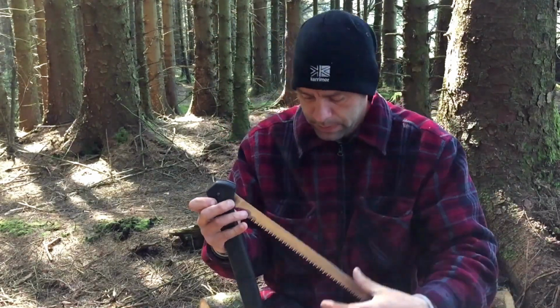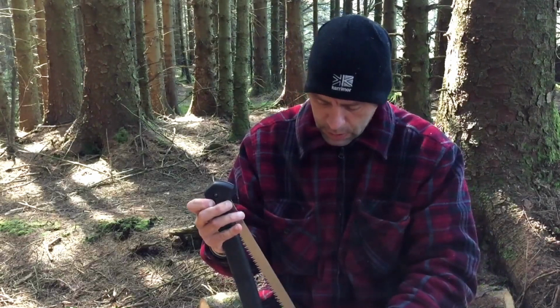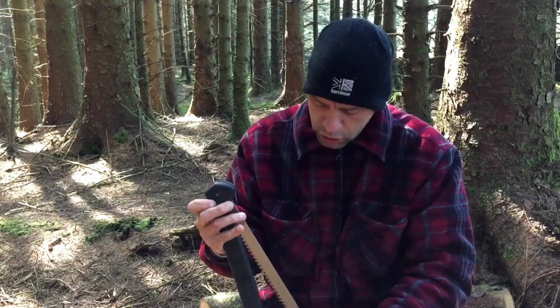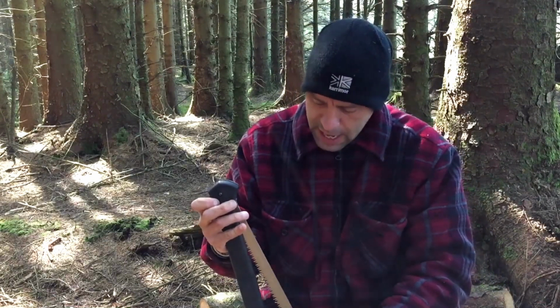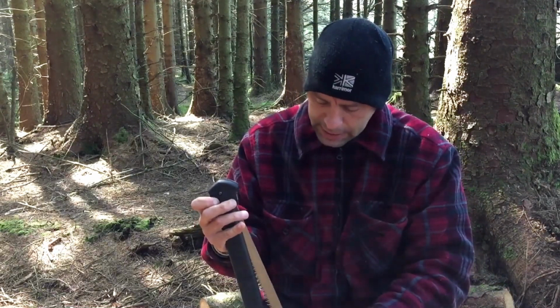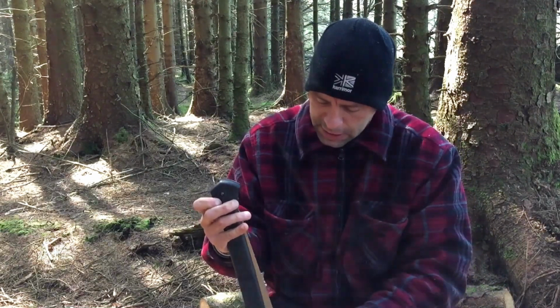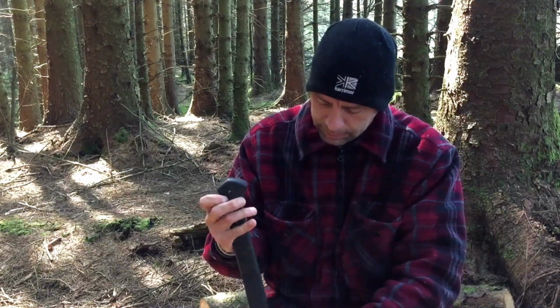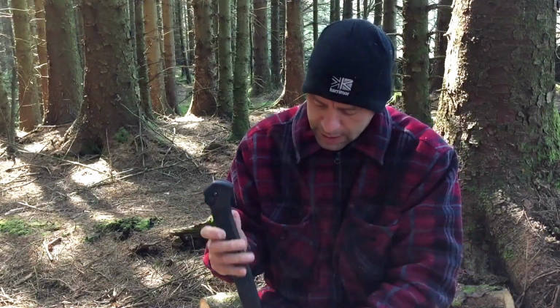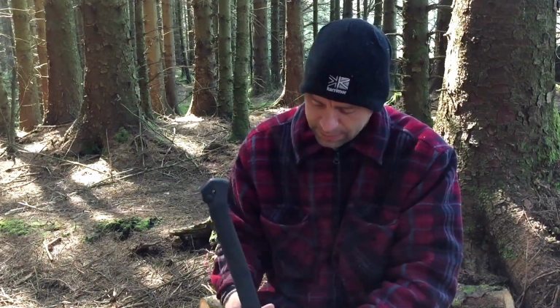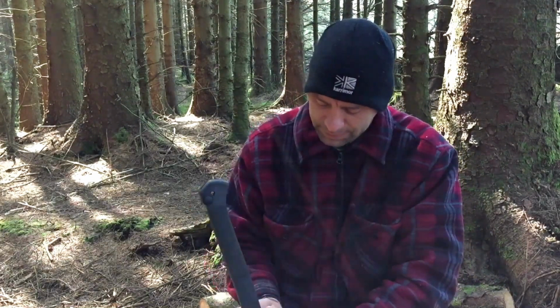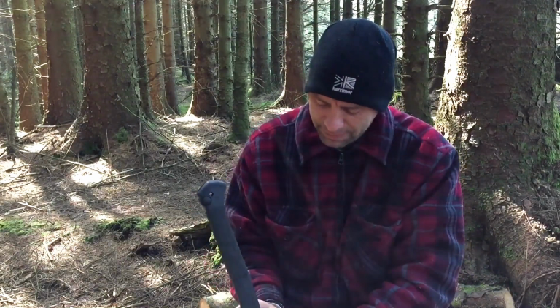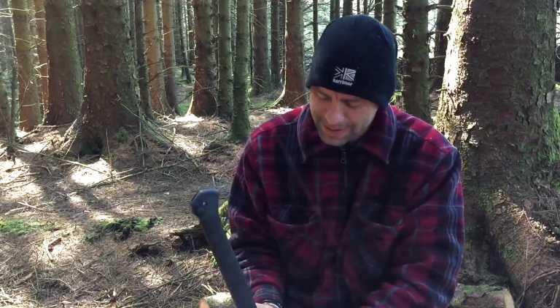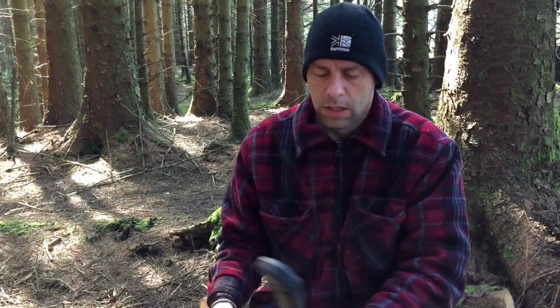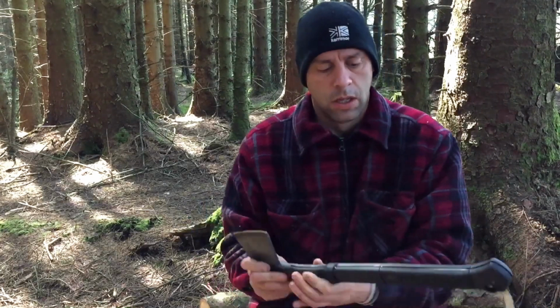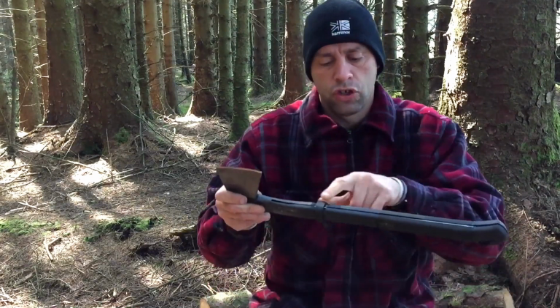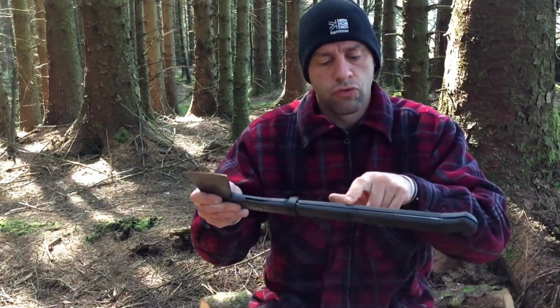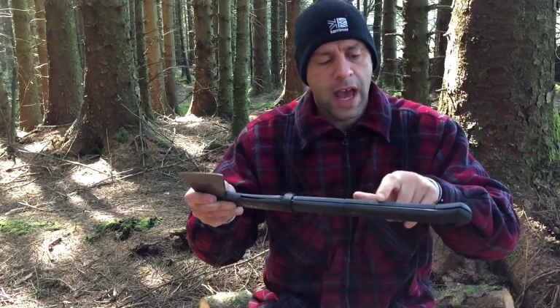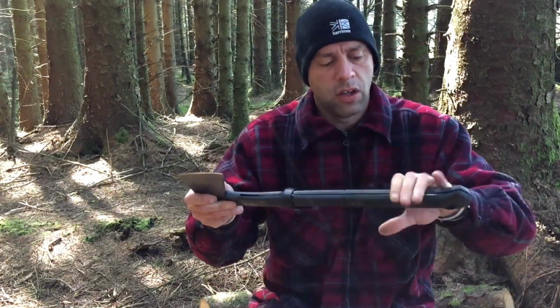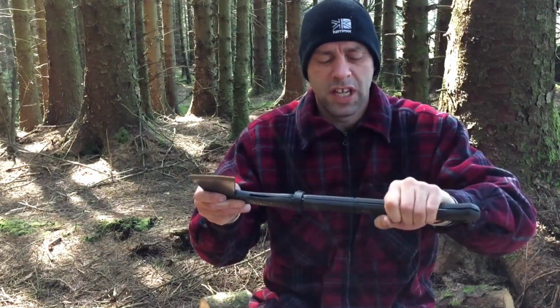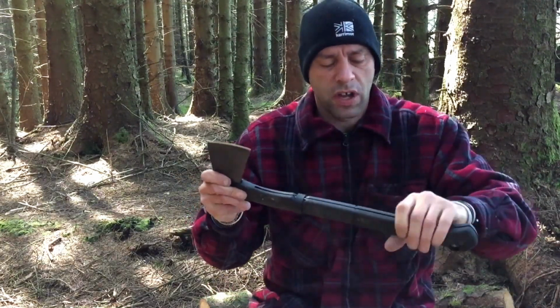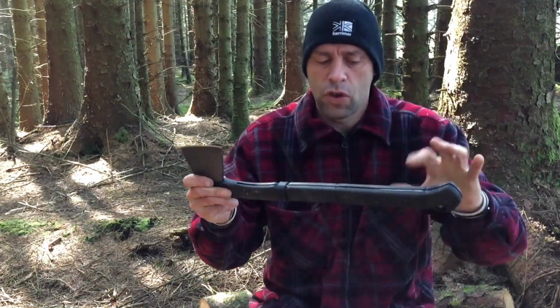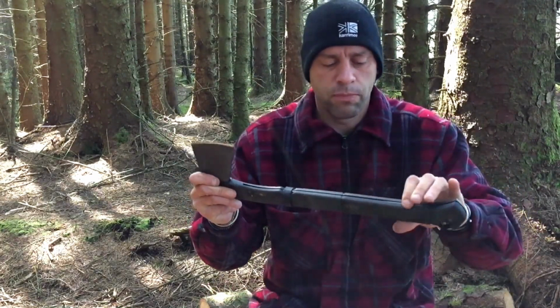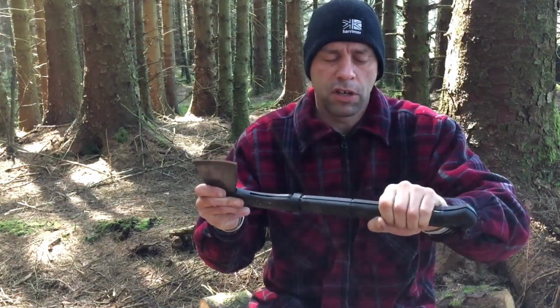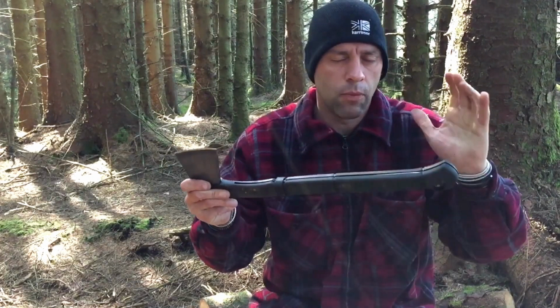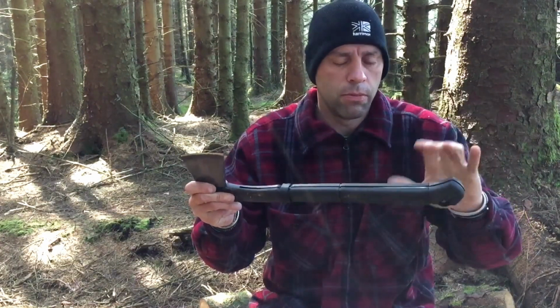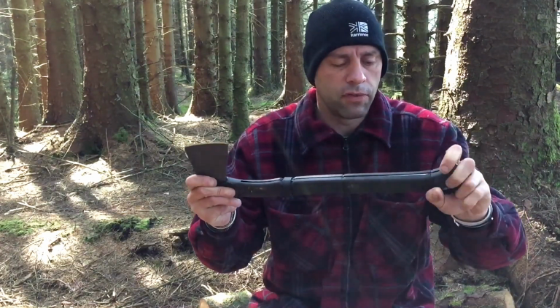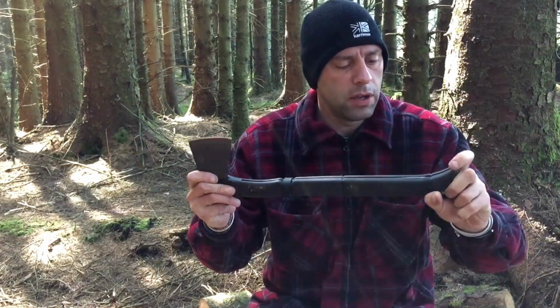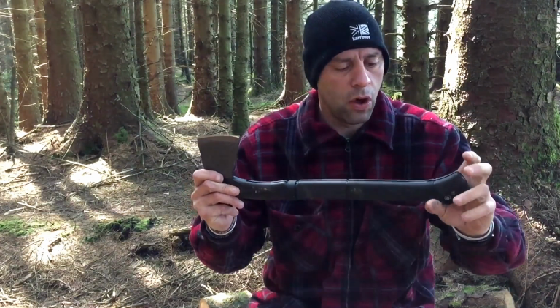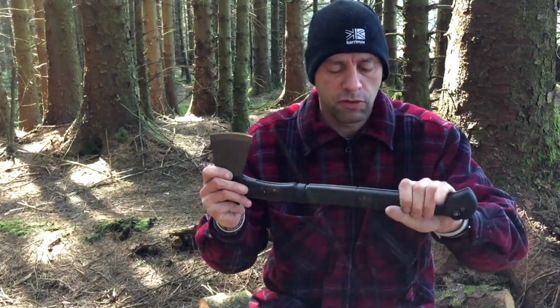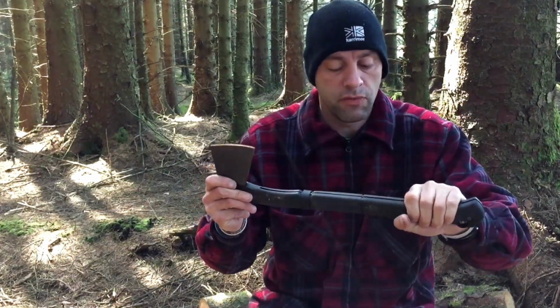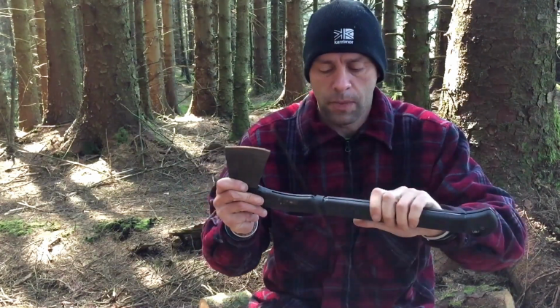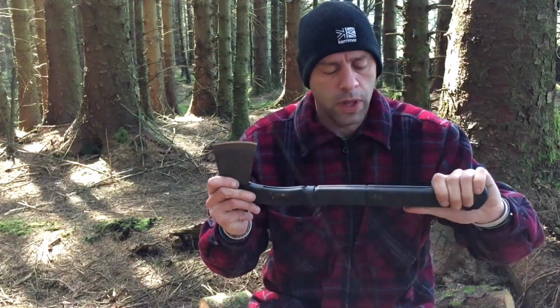But when I was using the axe, because you've got the groove there, I did start getting a few hot spots because of that. Once I put my gloves on, it was fine. It was really, really comfortable then.